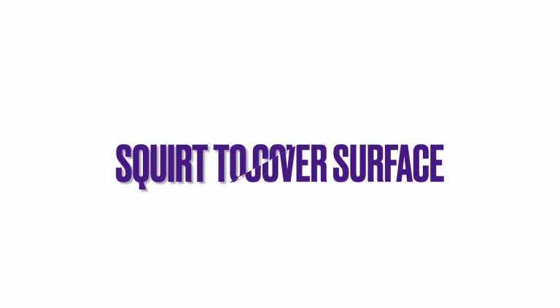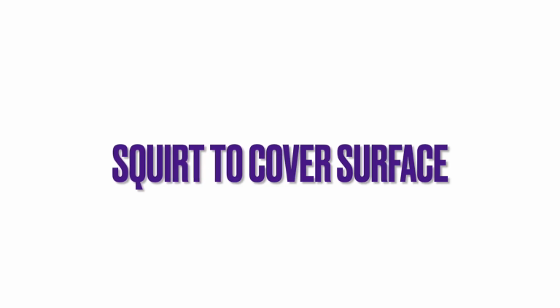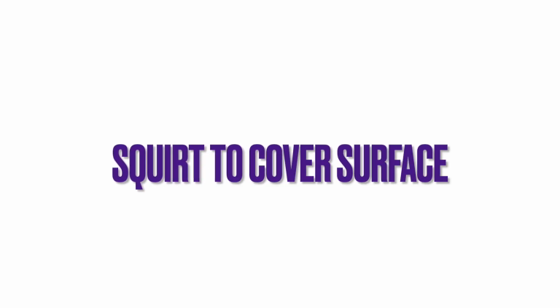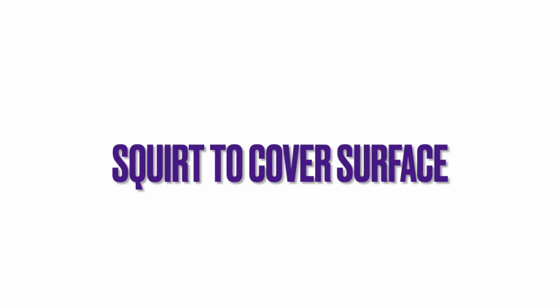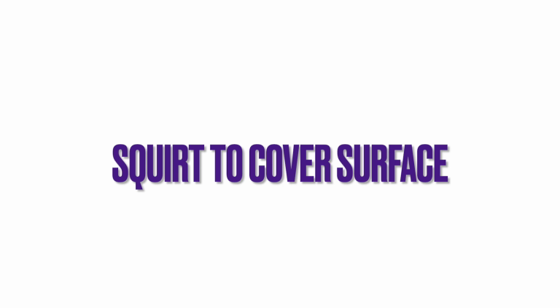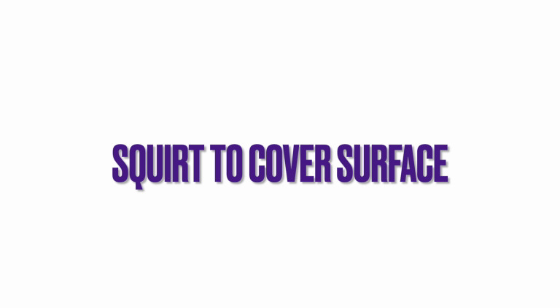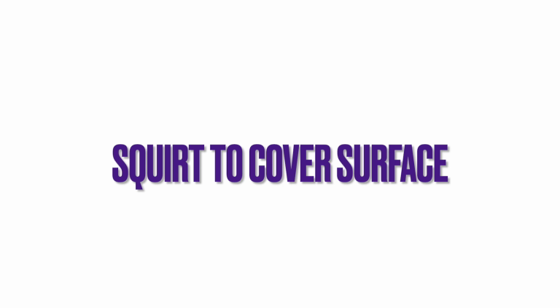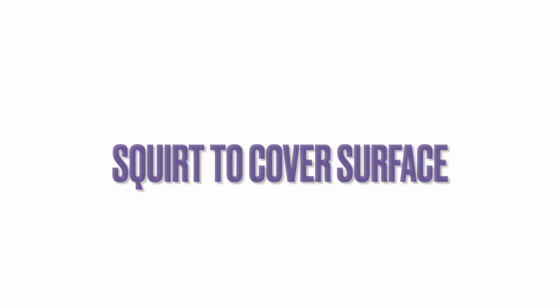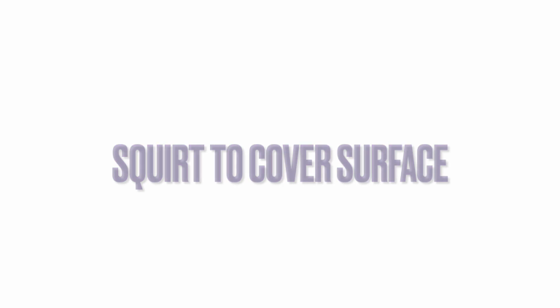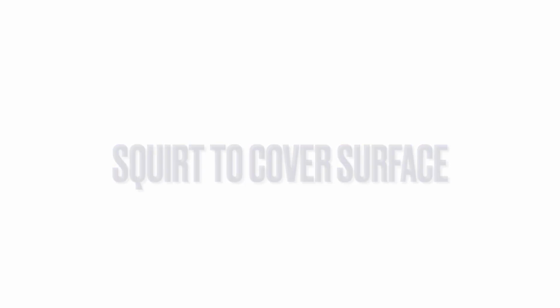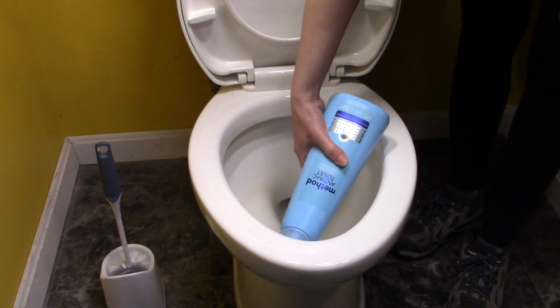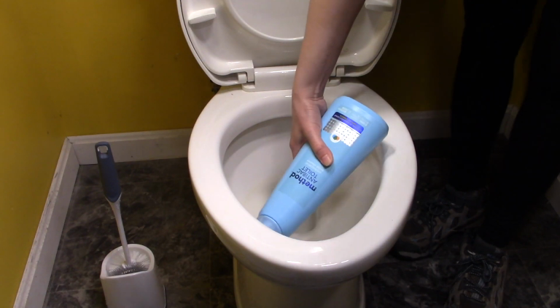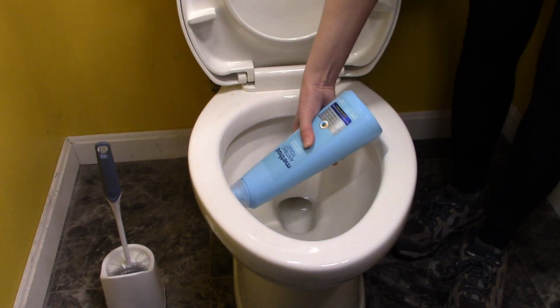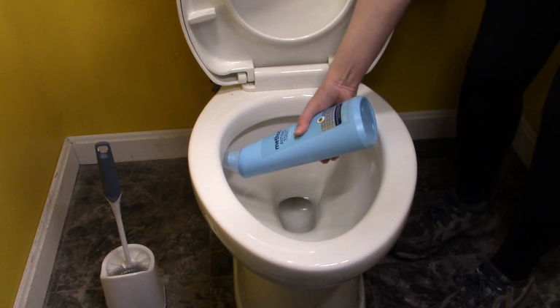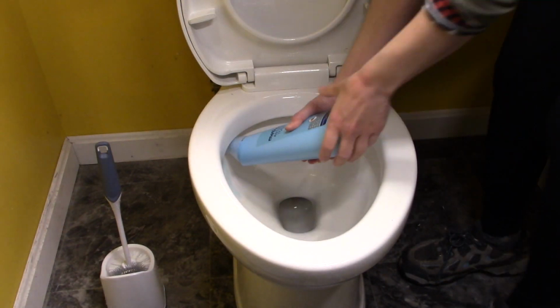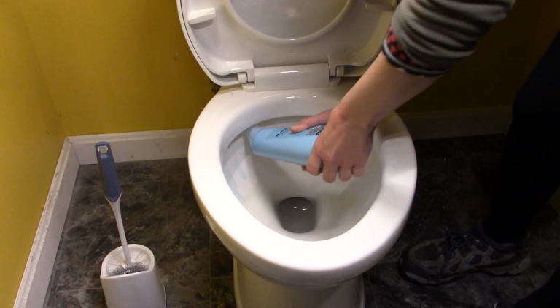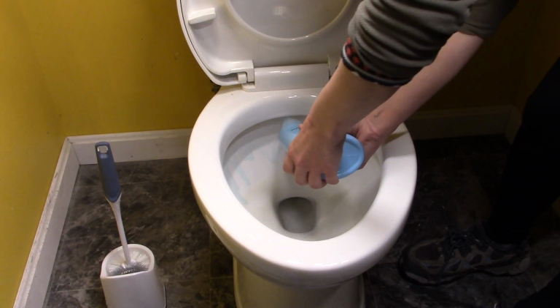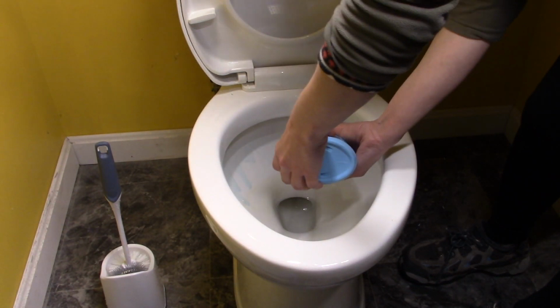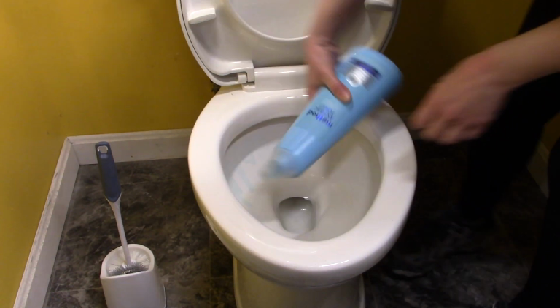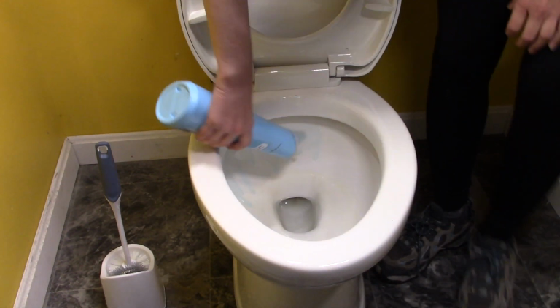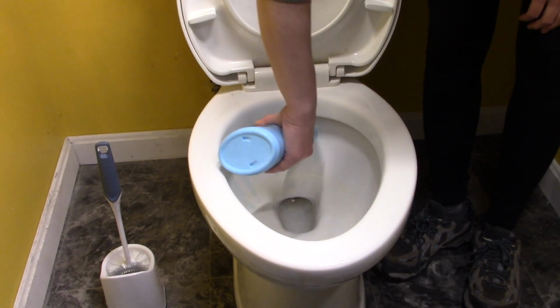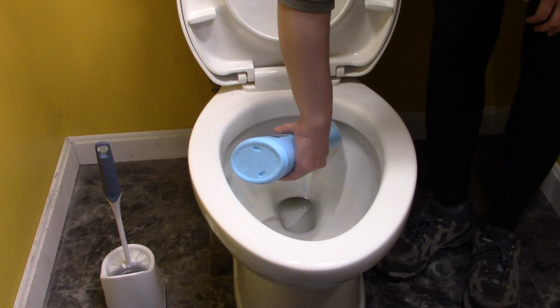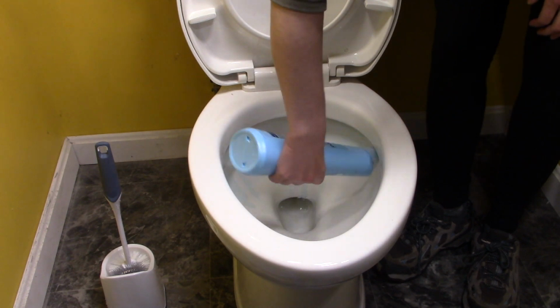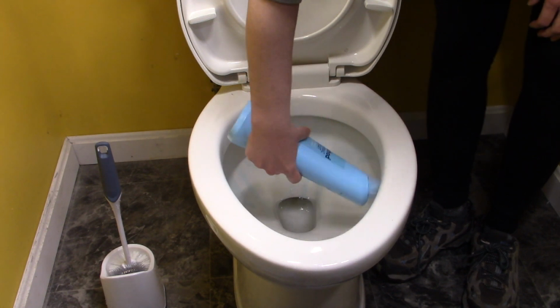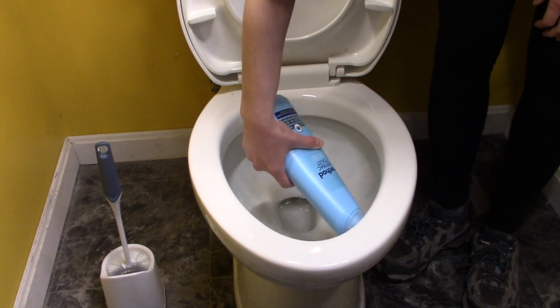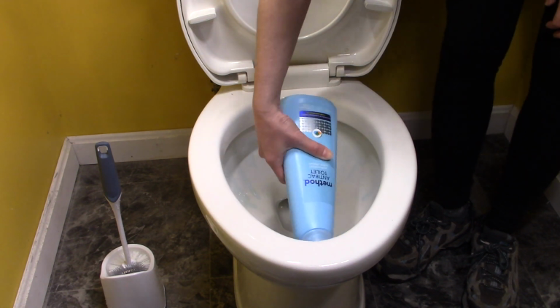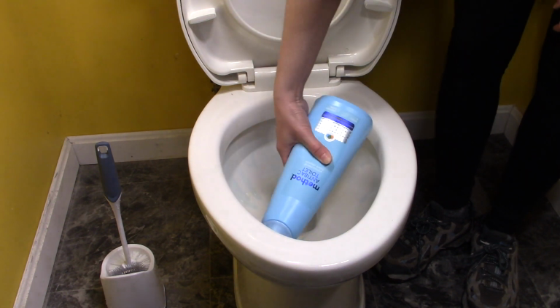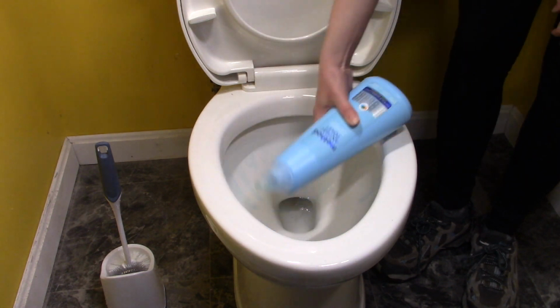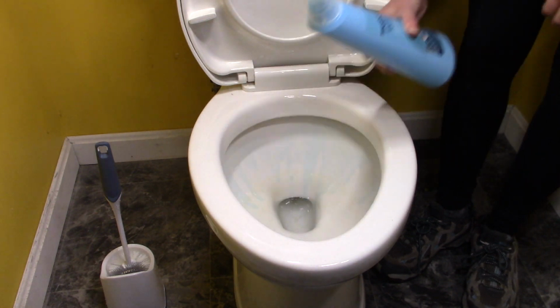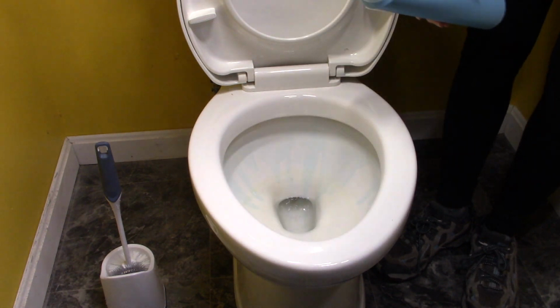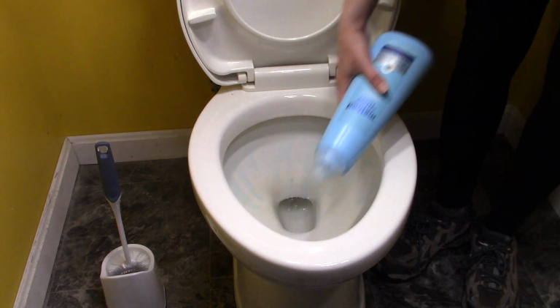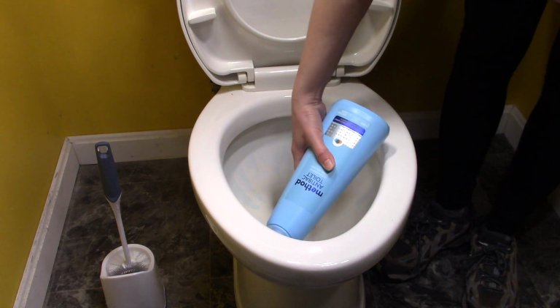I'm going to apply the cleaner to cover the toilet bowl surface and let it sit for the required time before brushing and flushing.